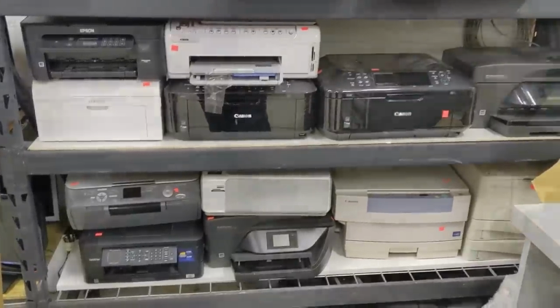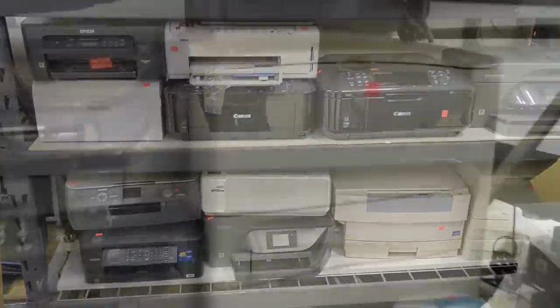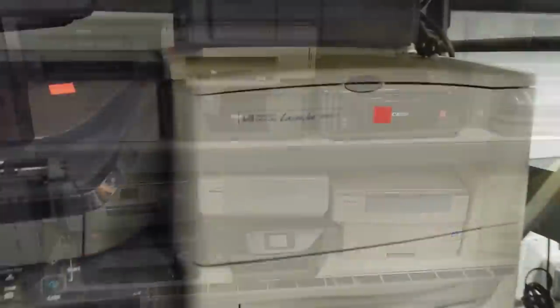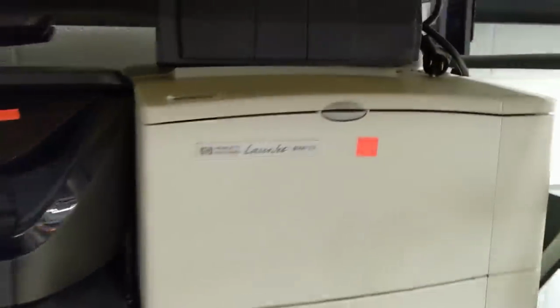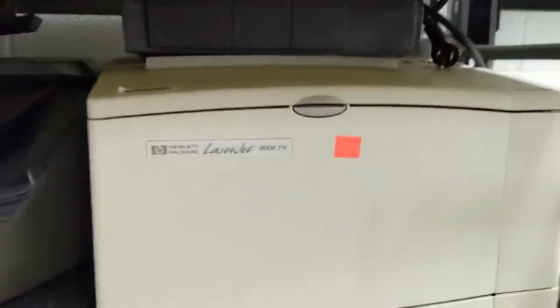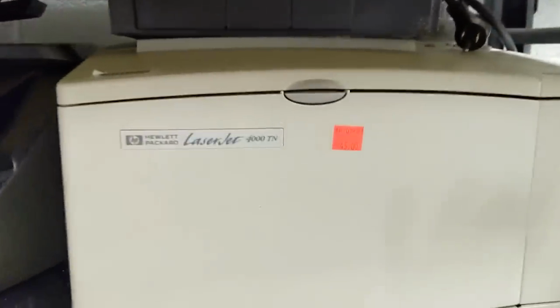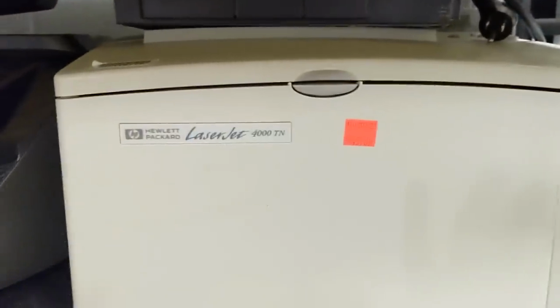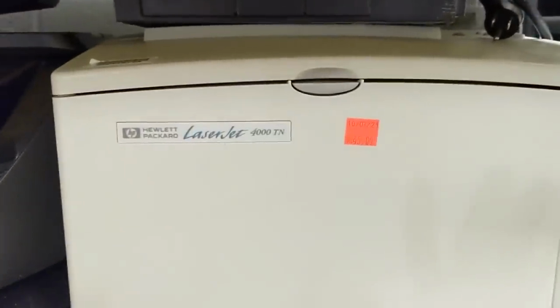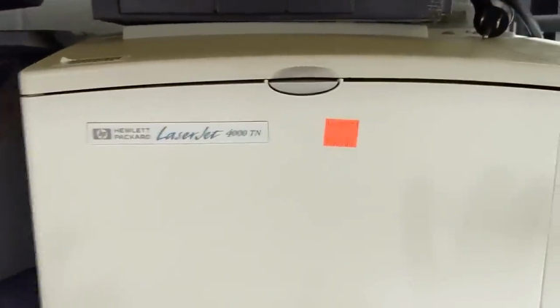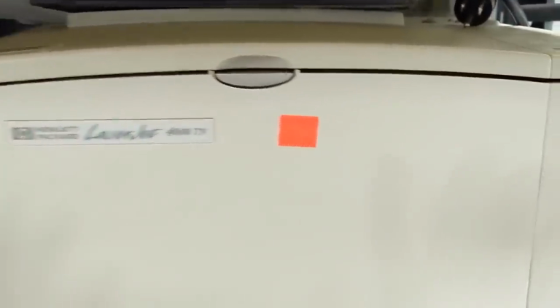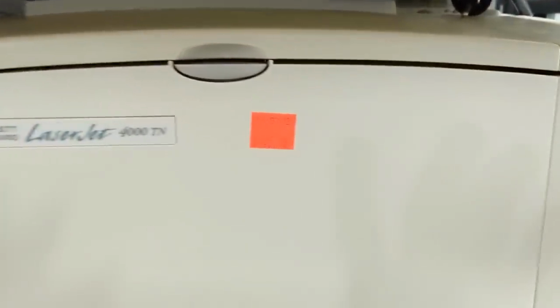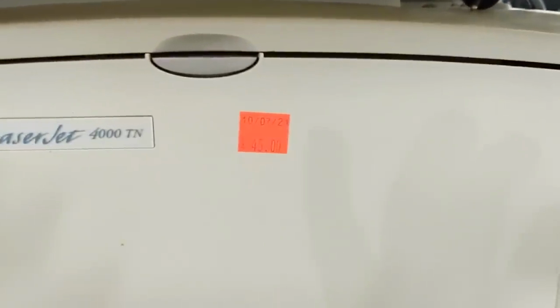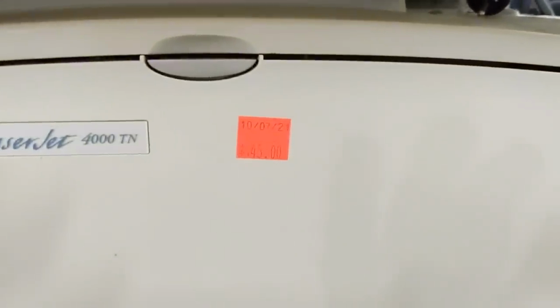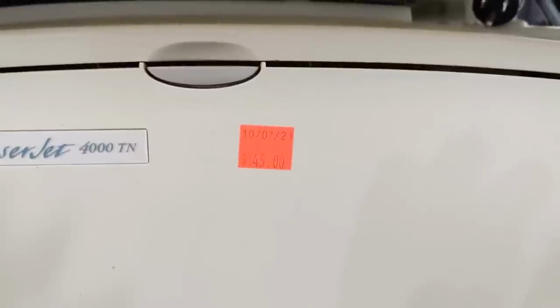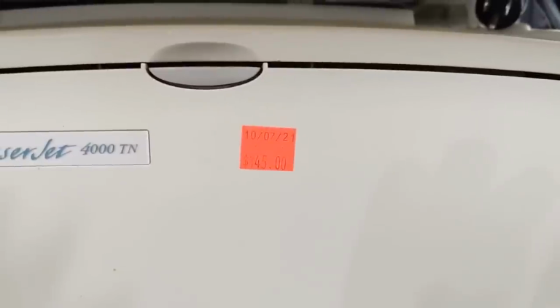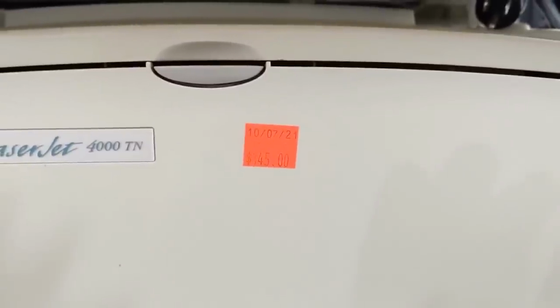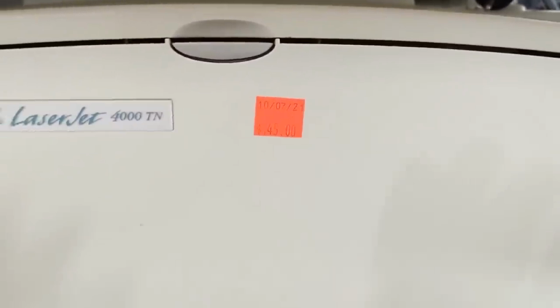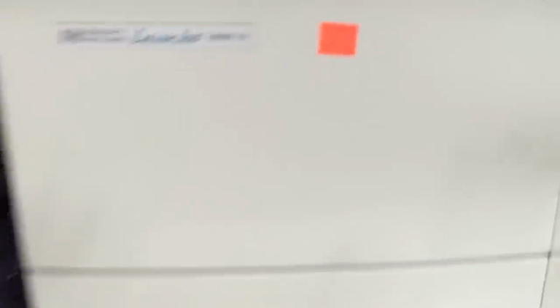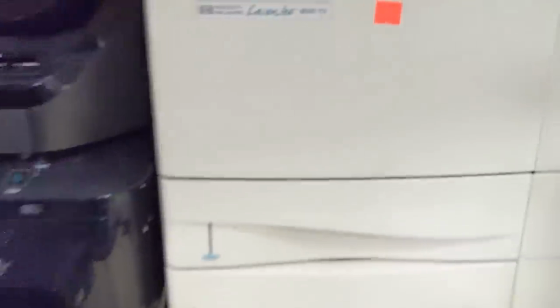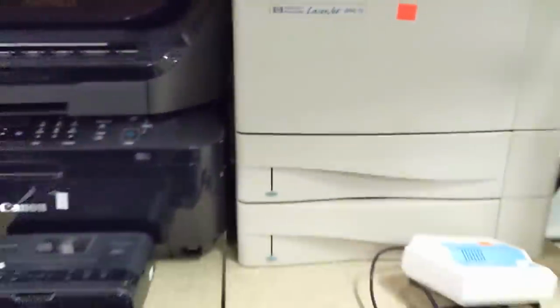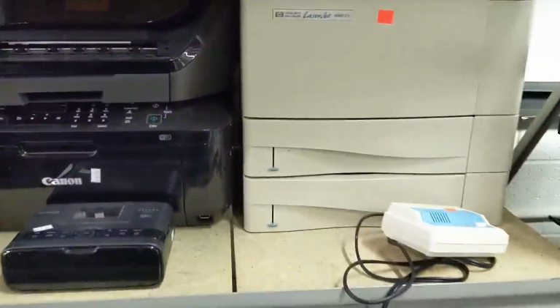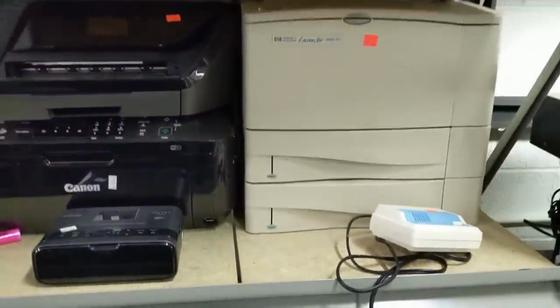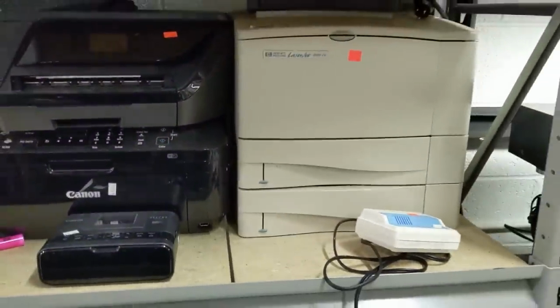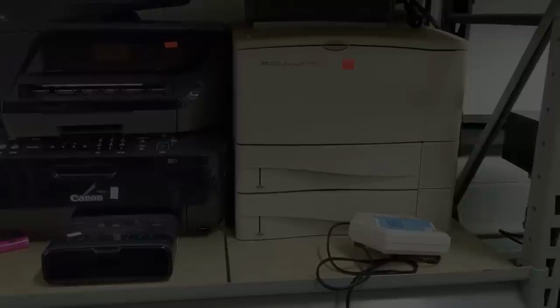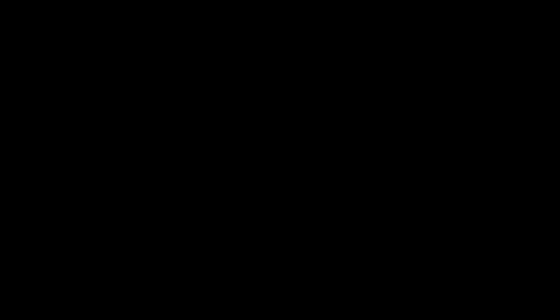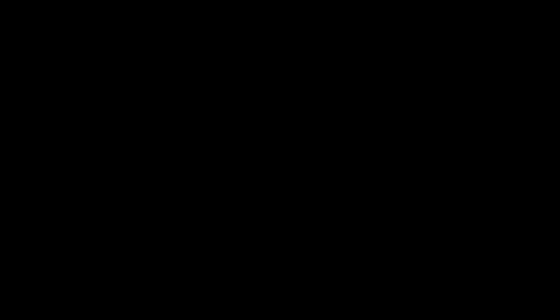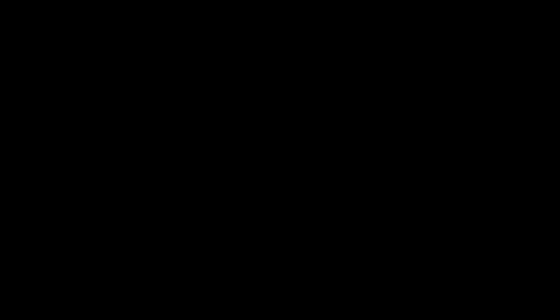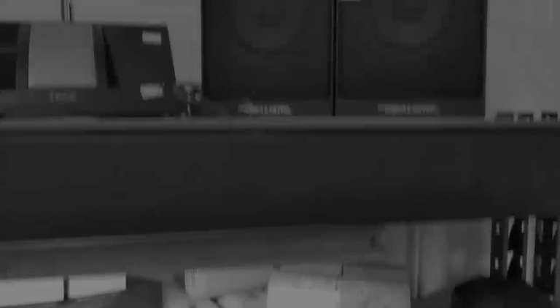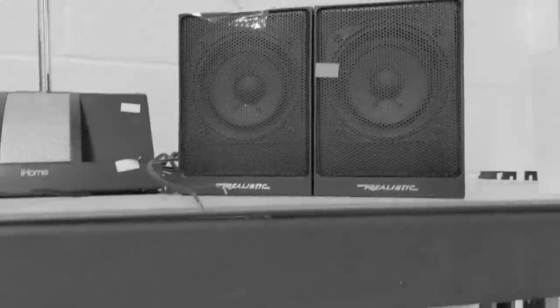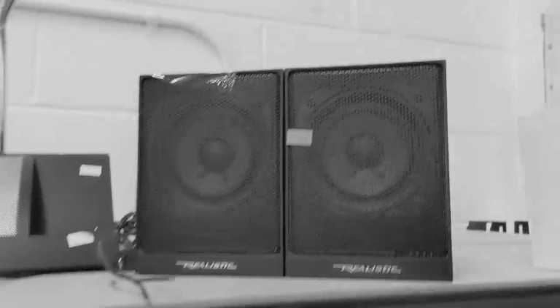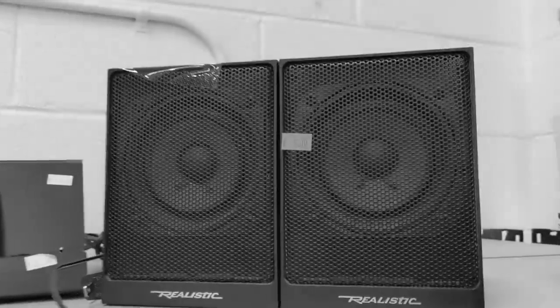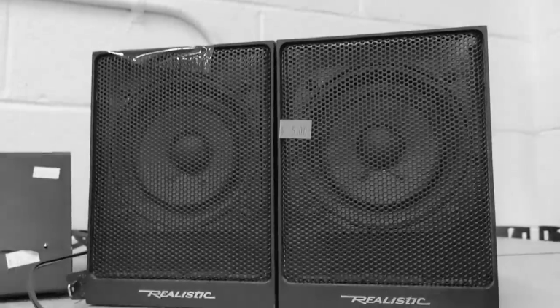But what's this? An actual LaserJet? $145? Are you kidding me?